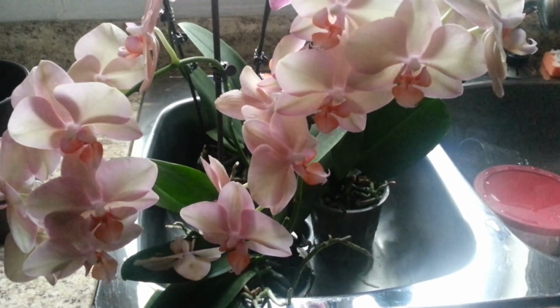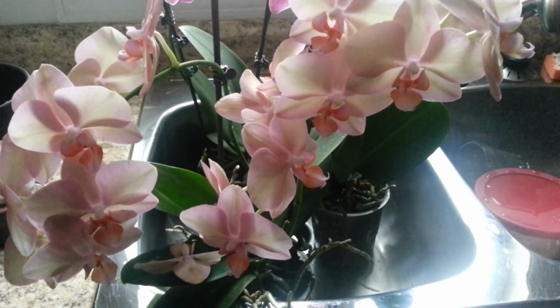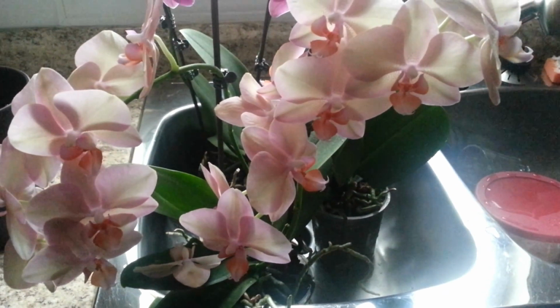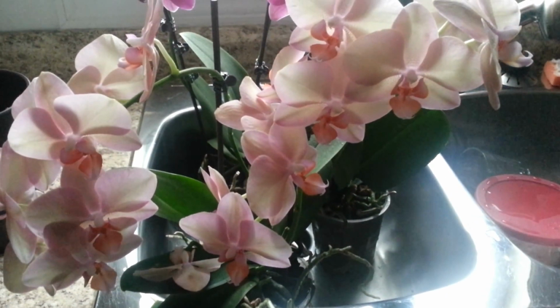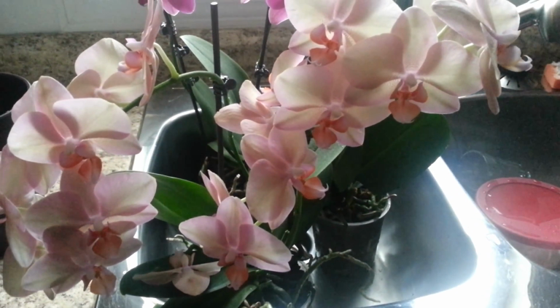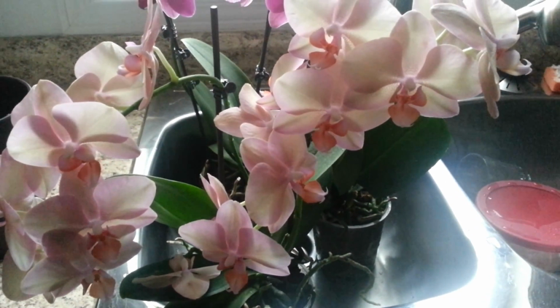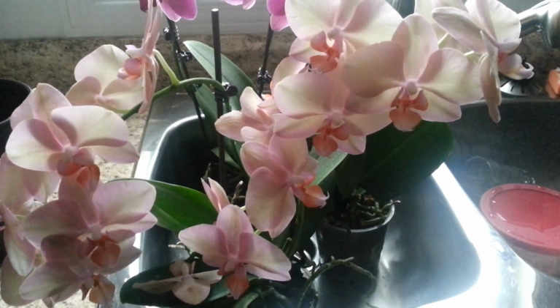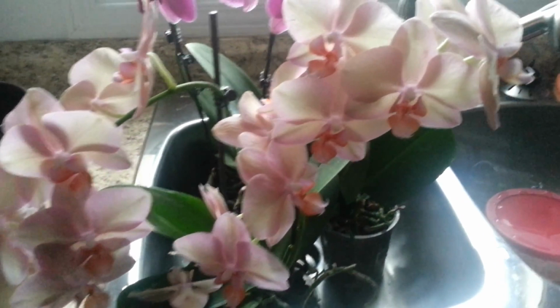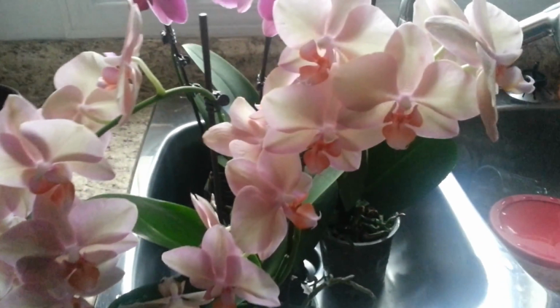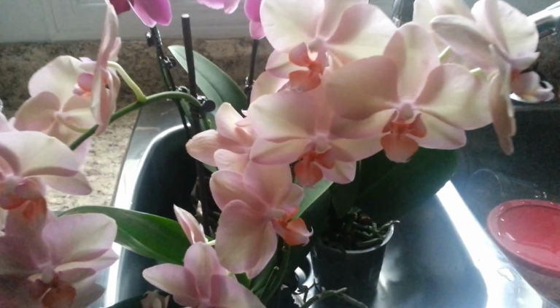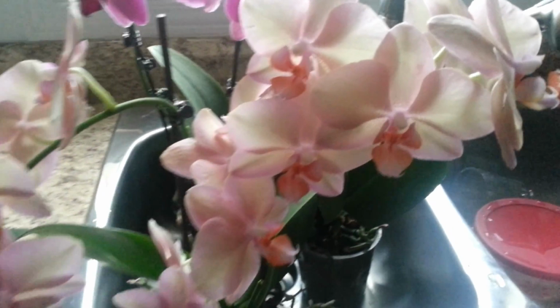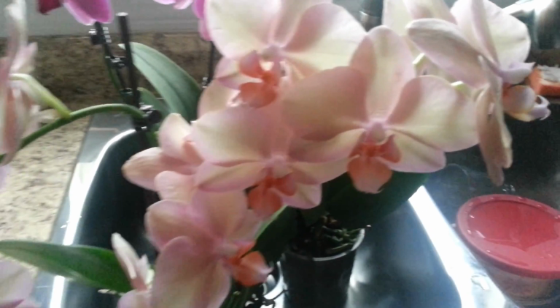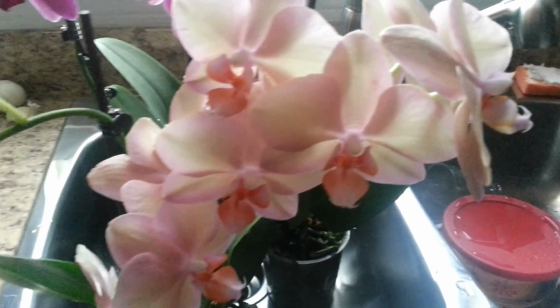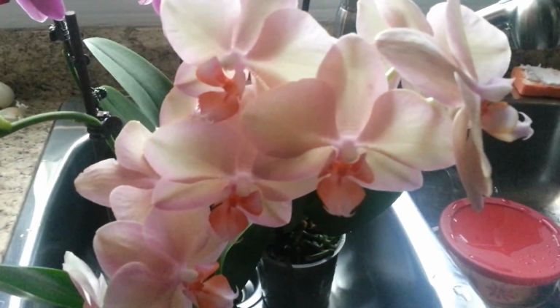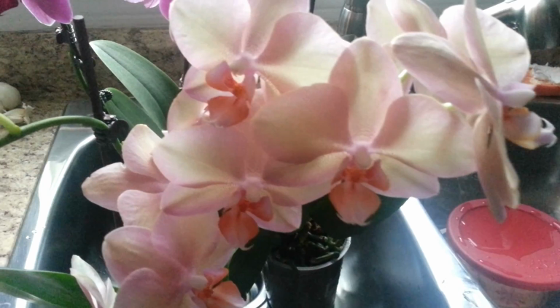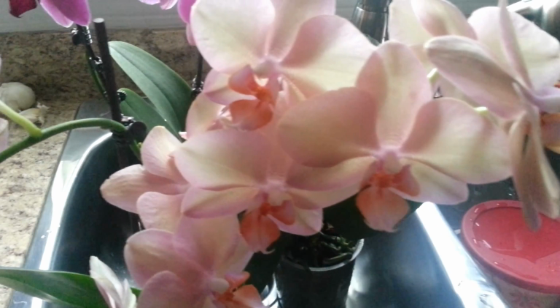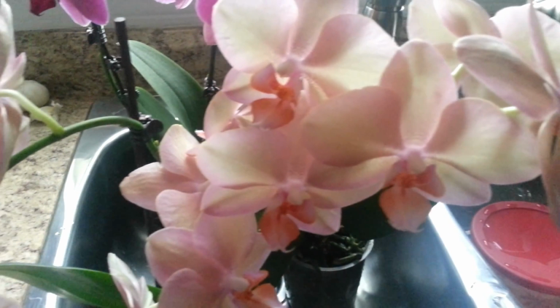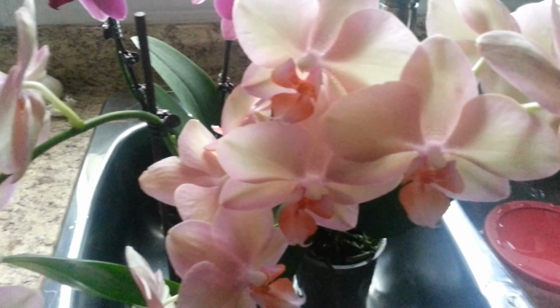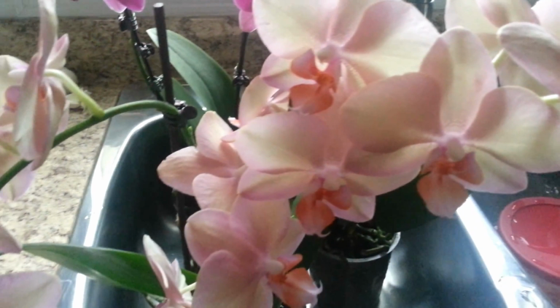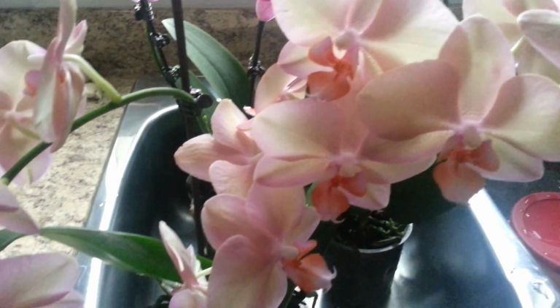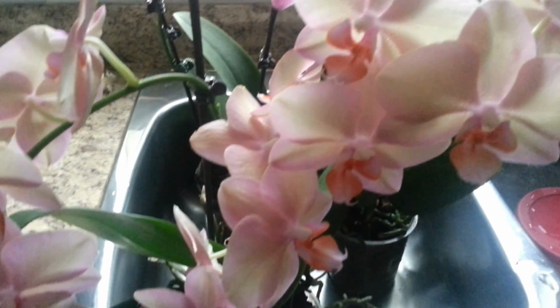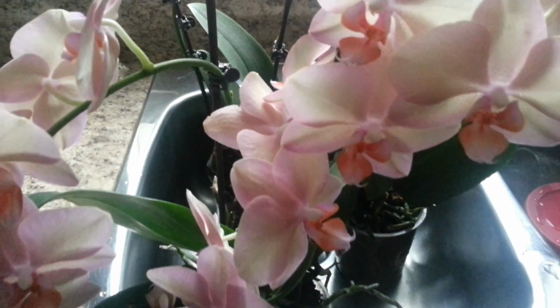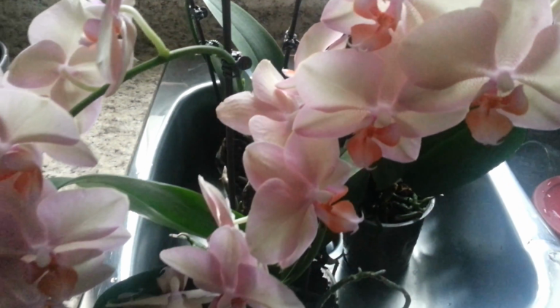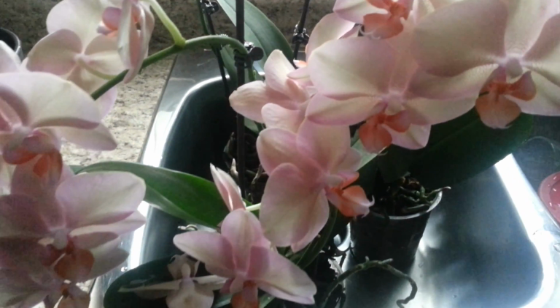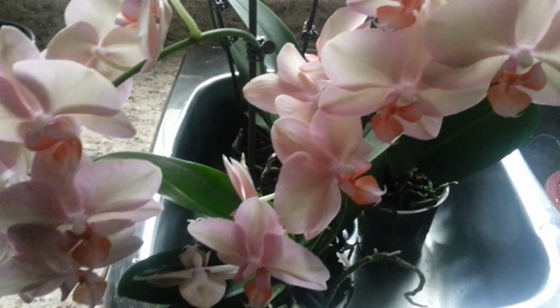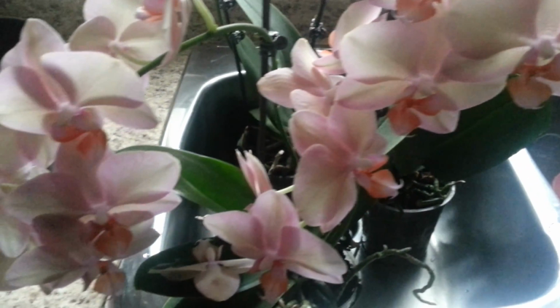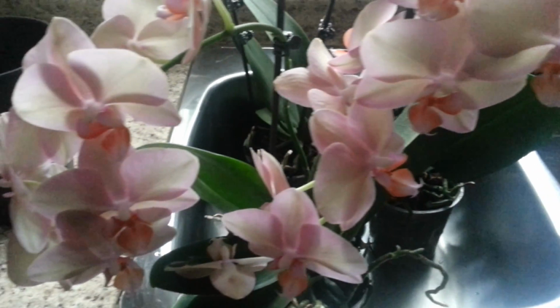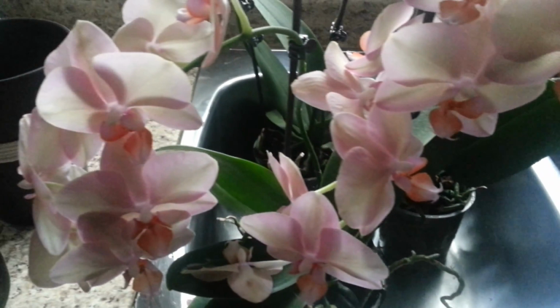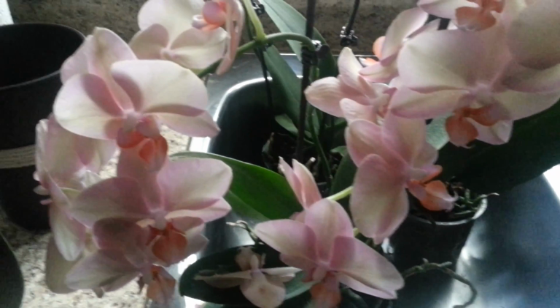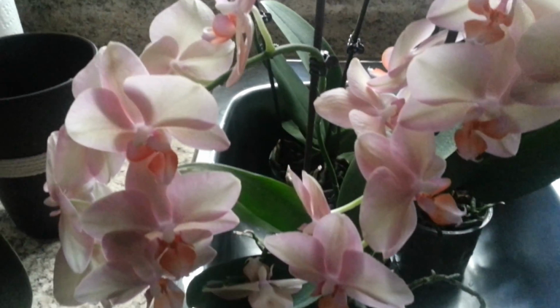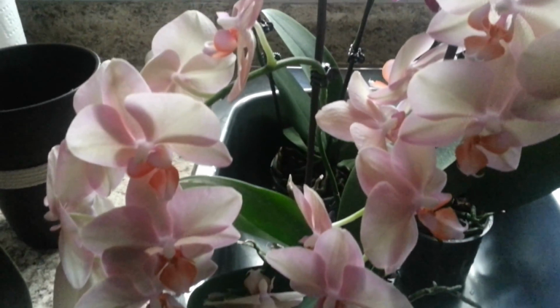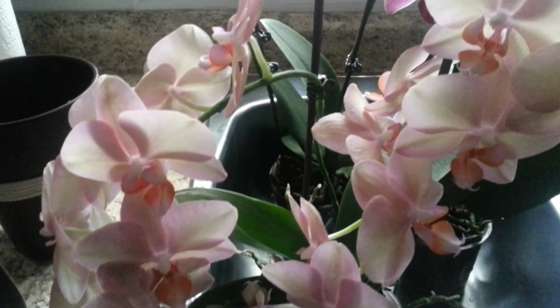I love my peach beauty. Just look at all the gorgeous blooms. I counted and there were about 20 blooms.